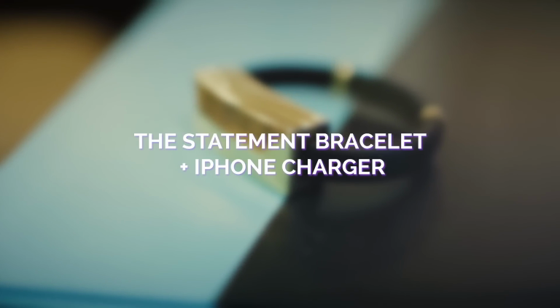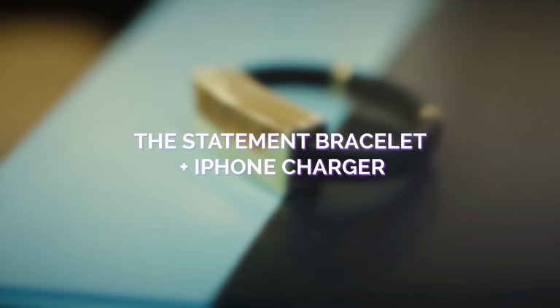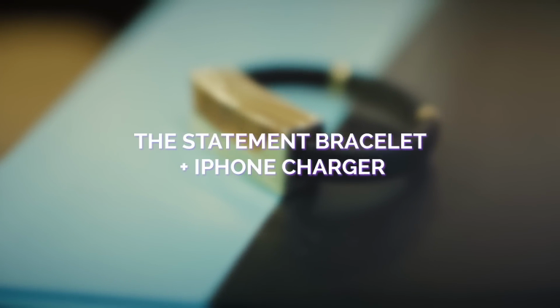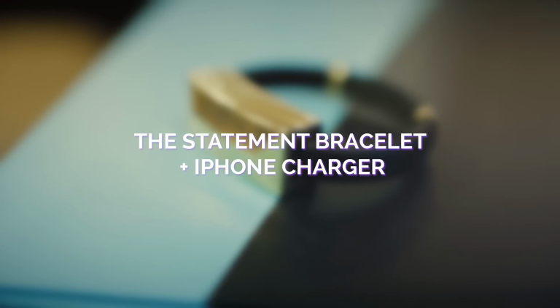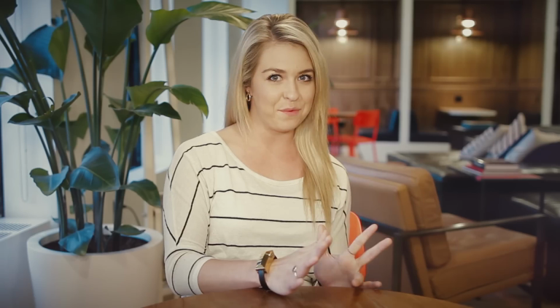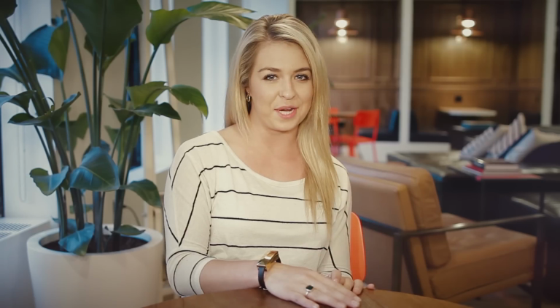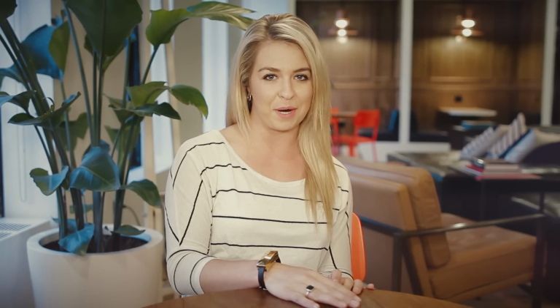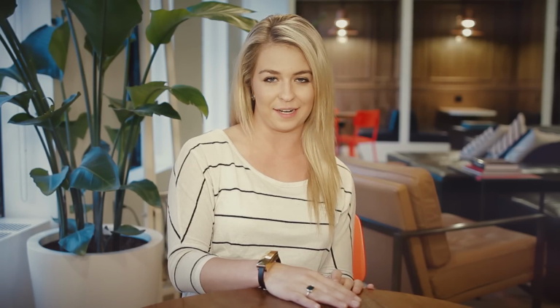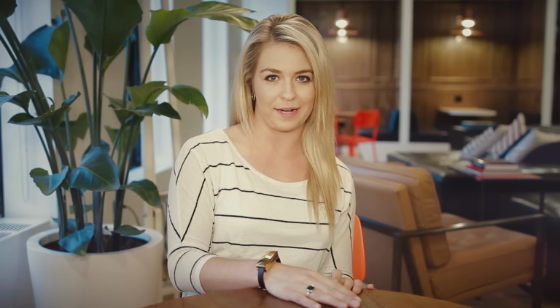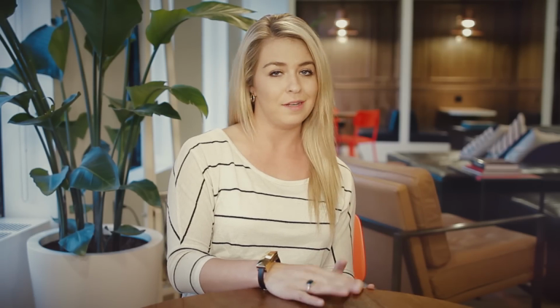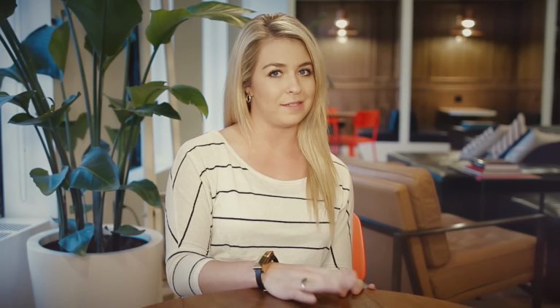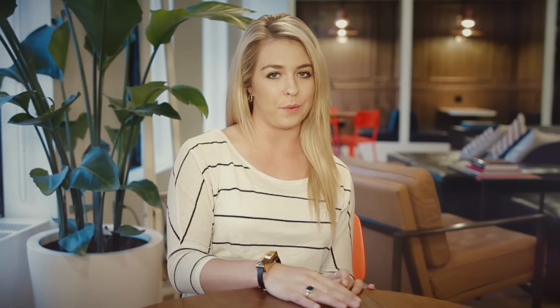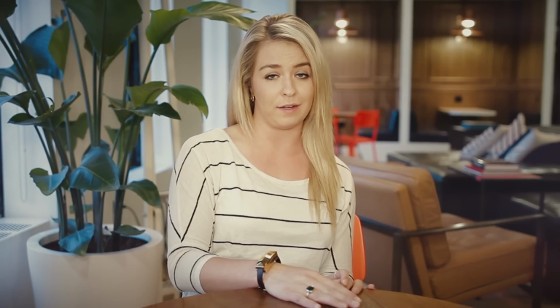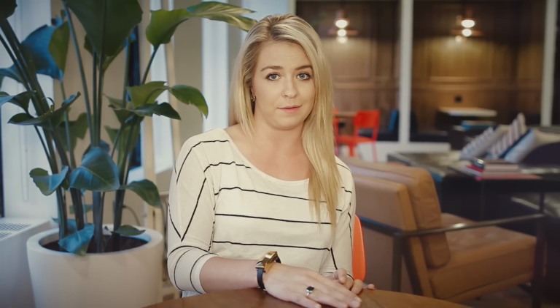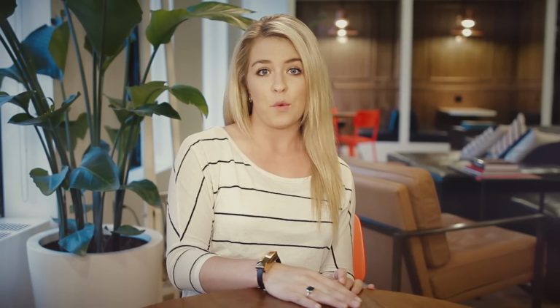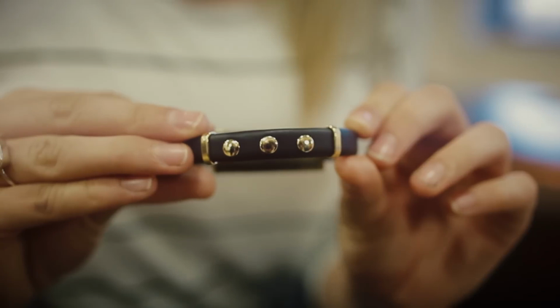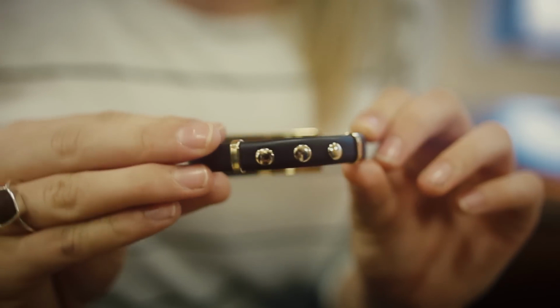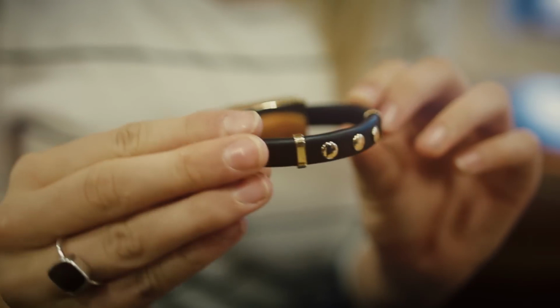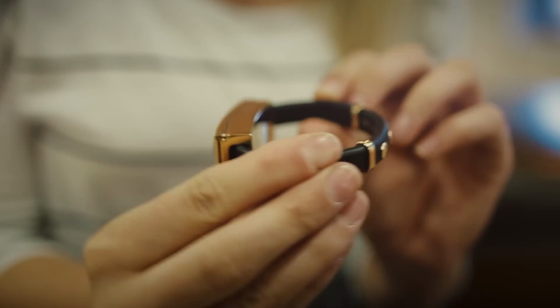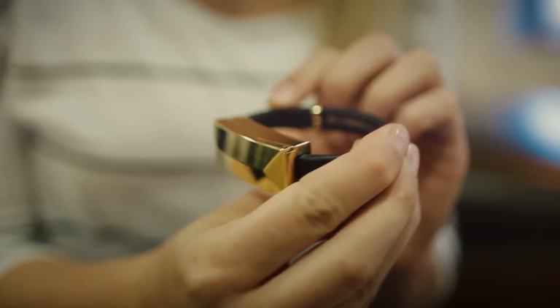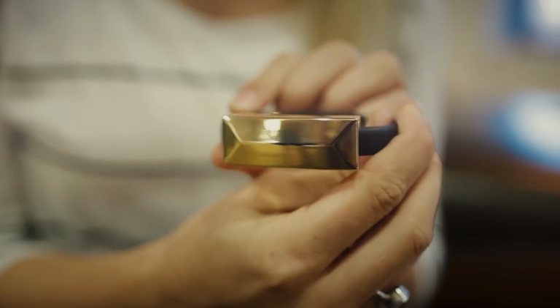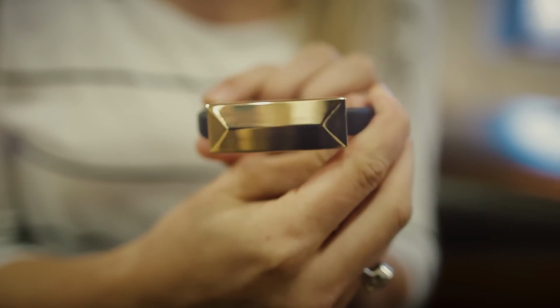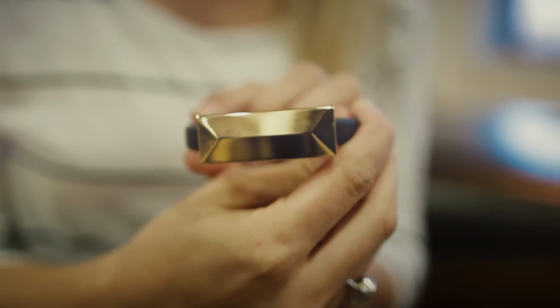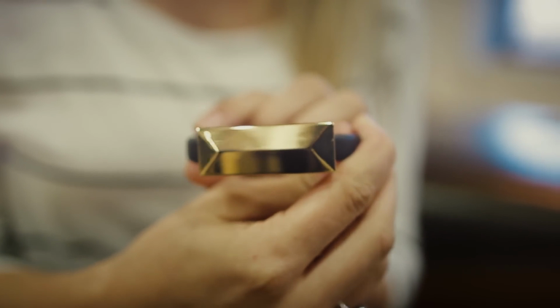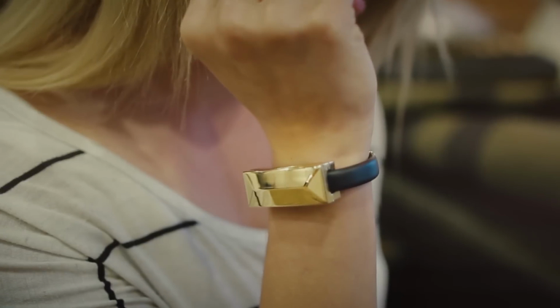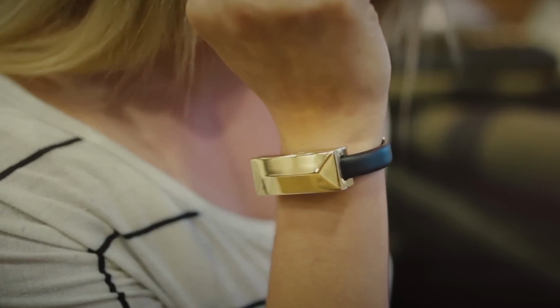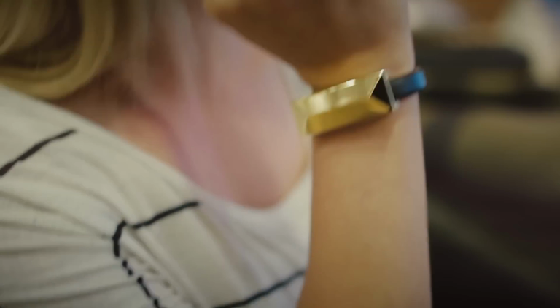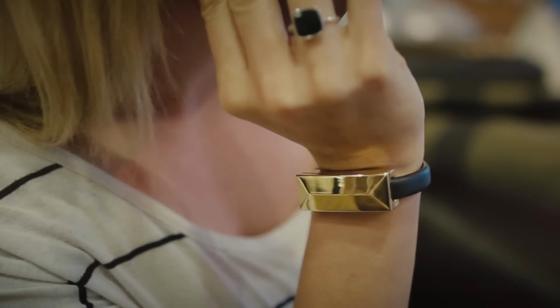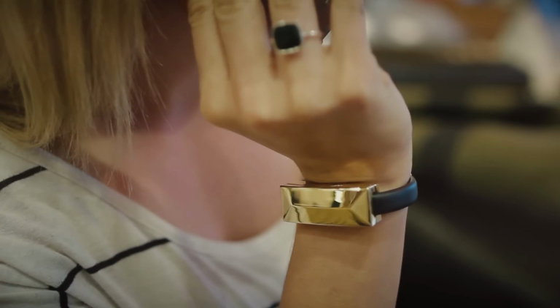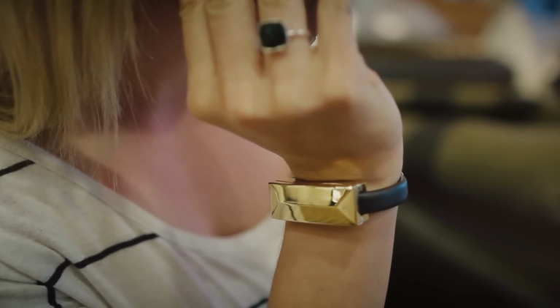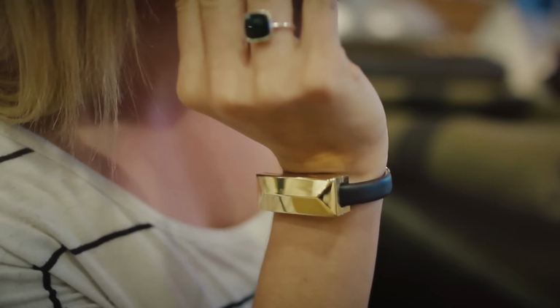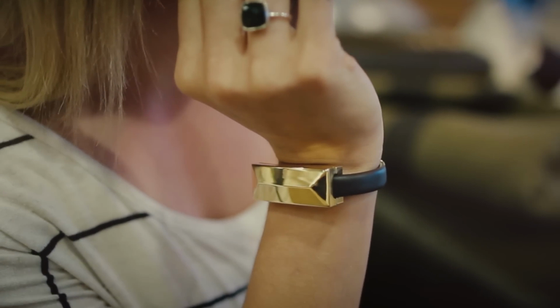Hey guys, Ashley here. Everyone is talking about wearable technology right now, but it's not always pretty to look at. I've got something to show you that will definitely change your mind about wearing tech, and it will also be a lifesaver when your iPhone battery dies again.